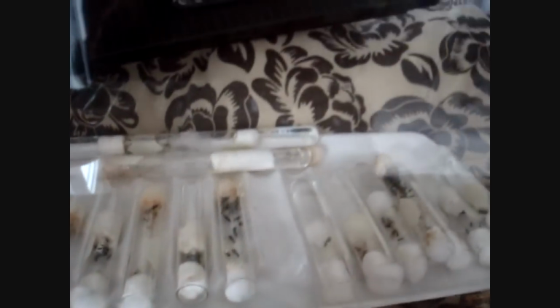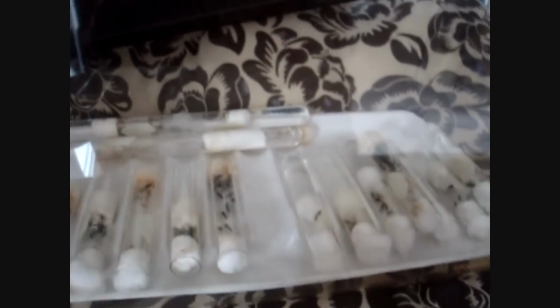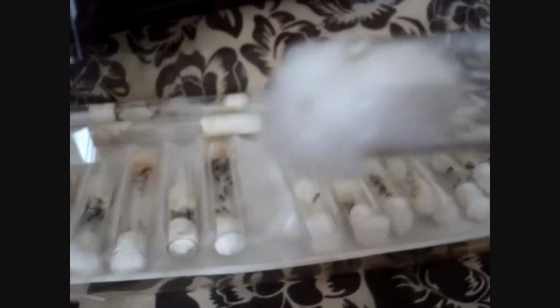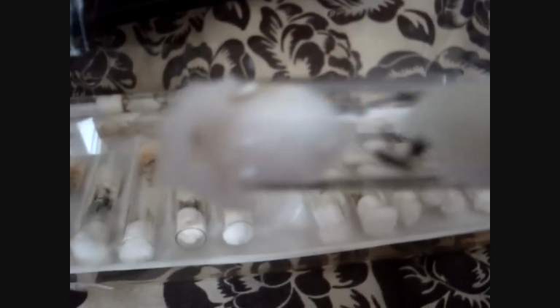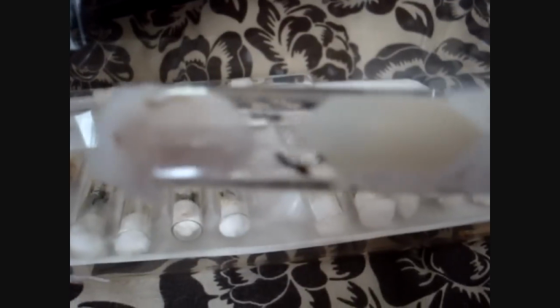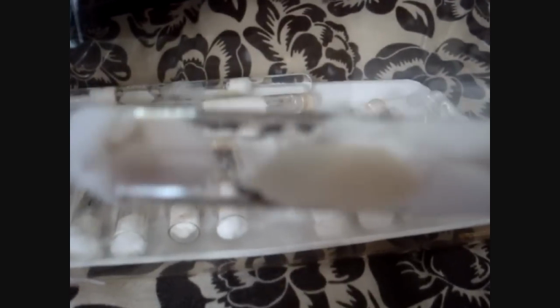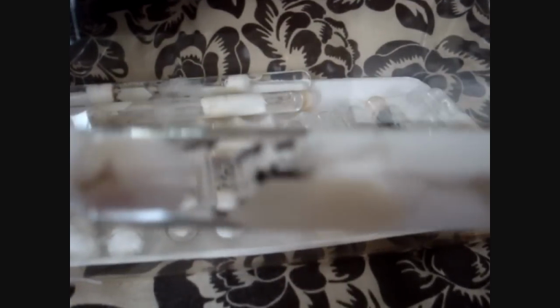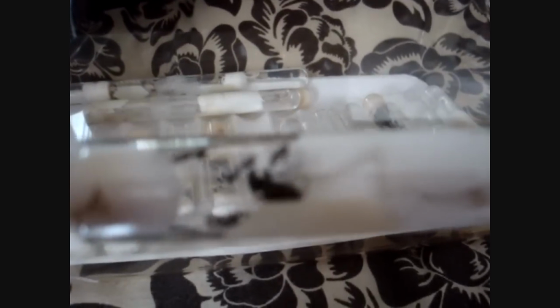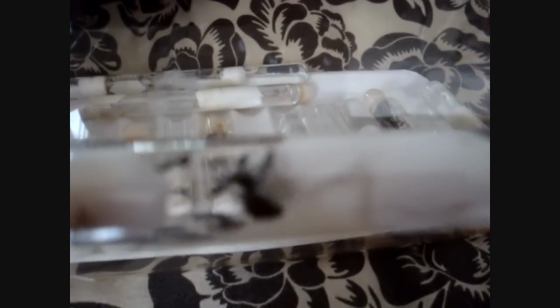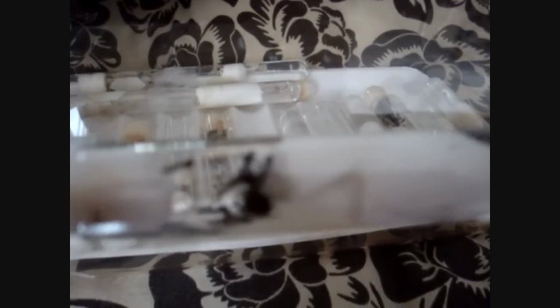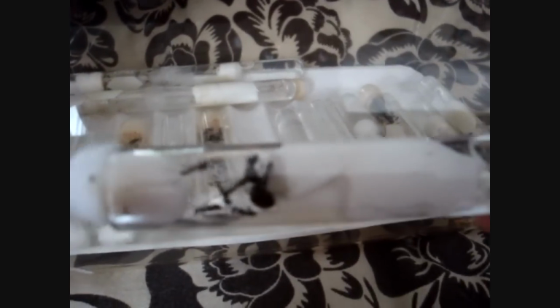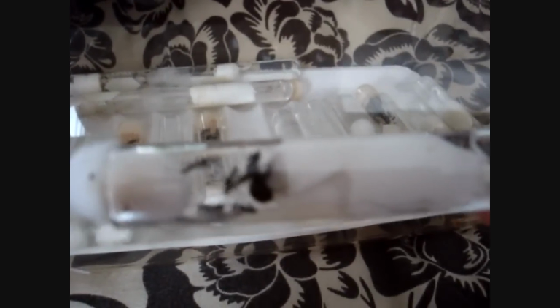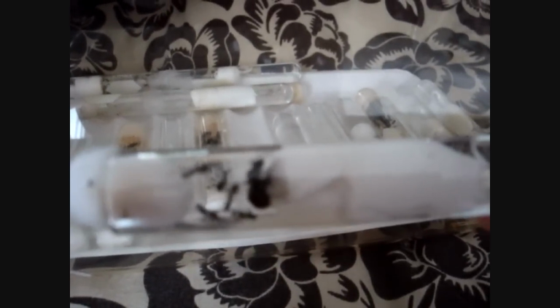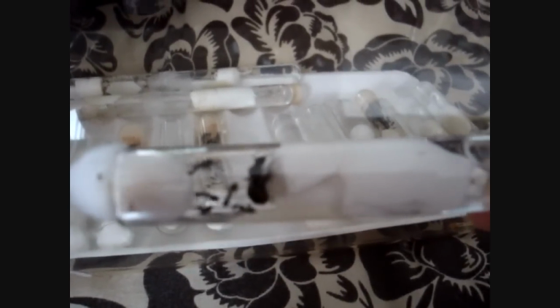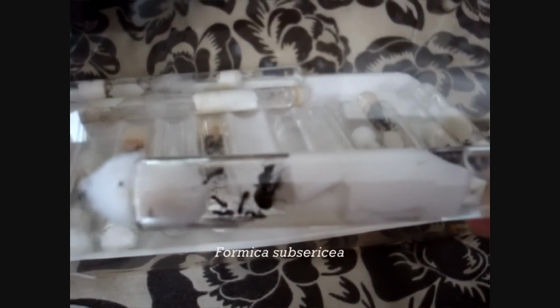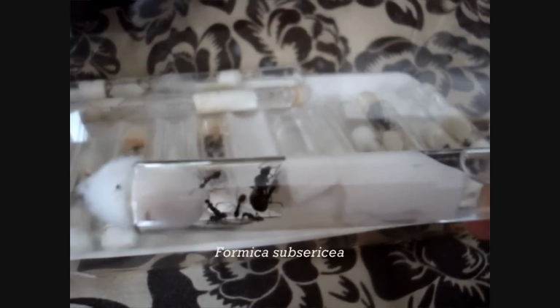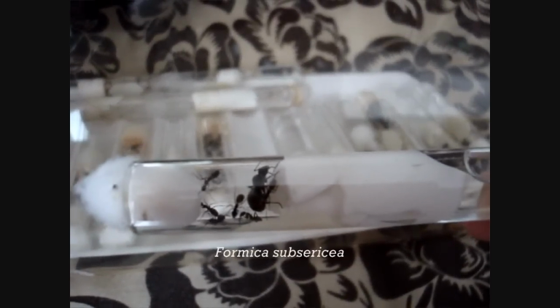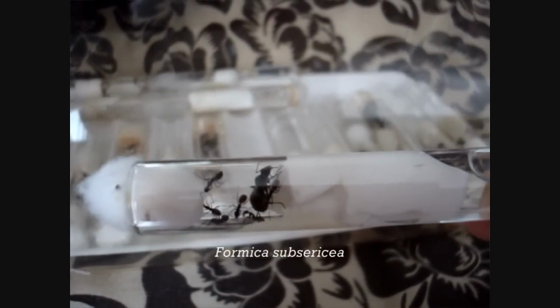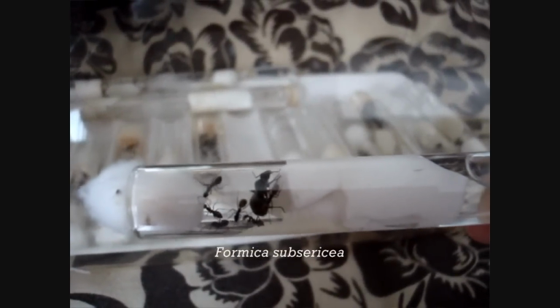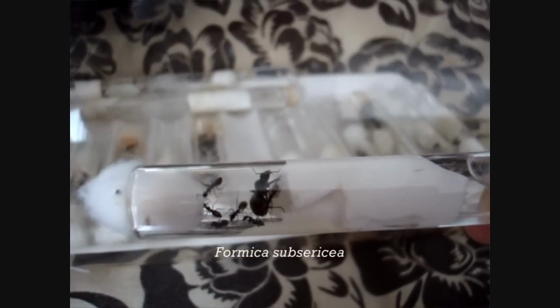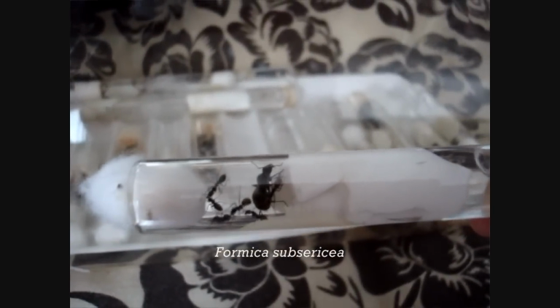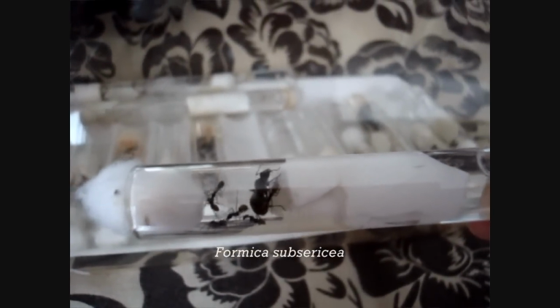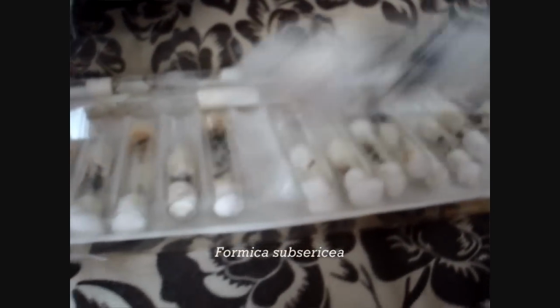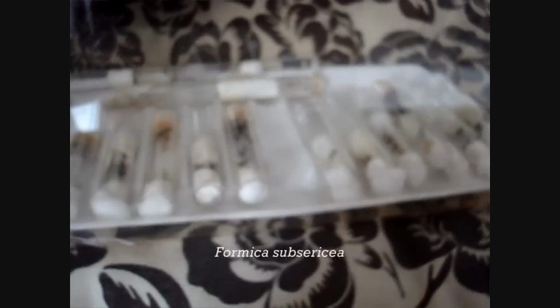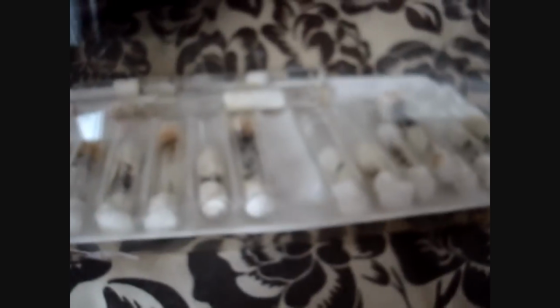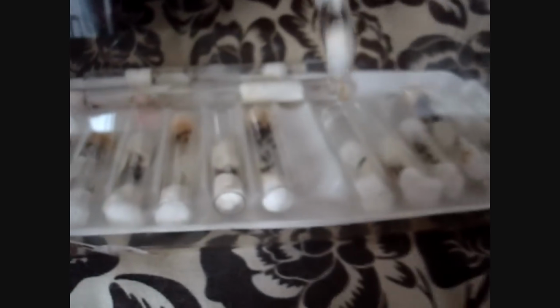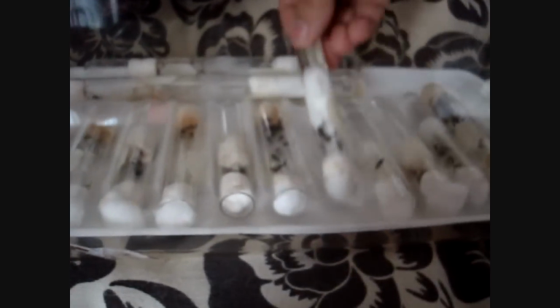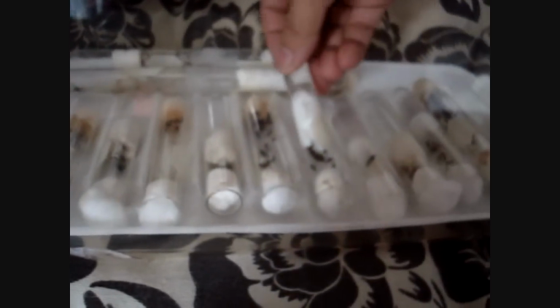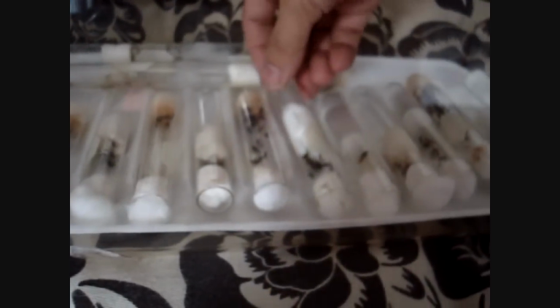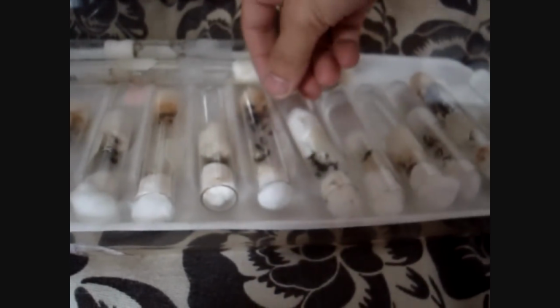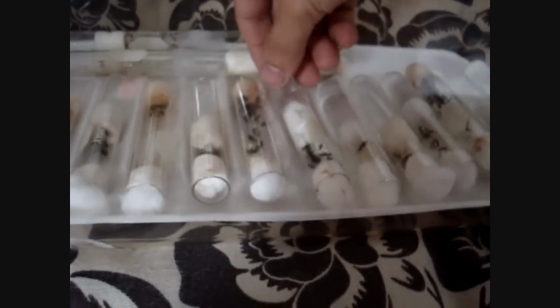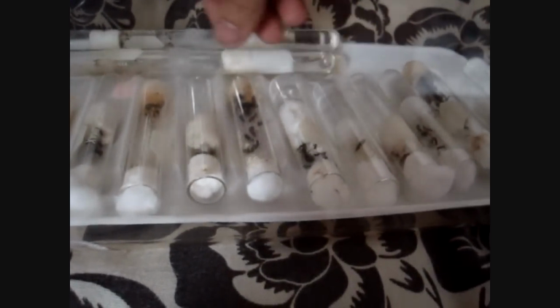It seems the Formica — see these Formica? — stay the most active in the cold.